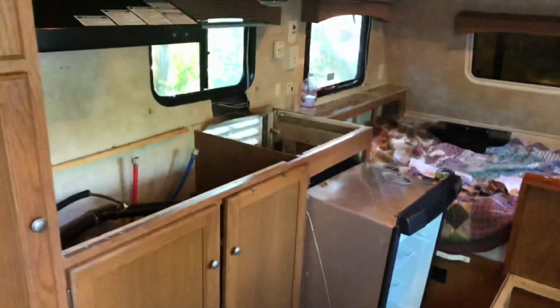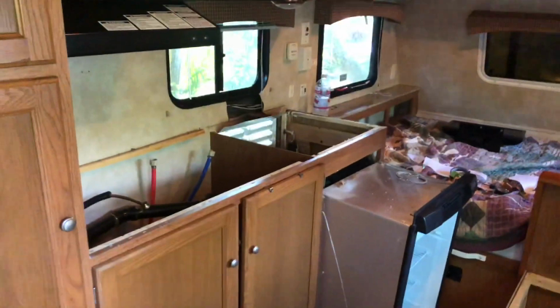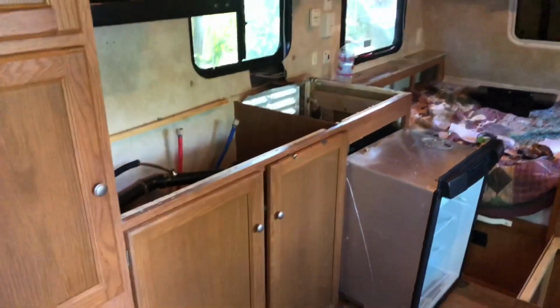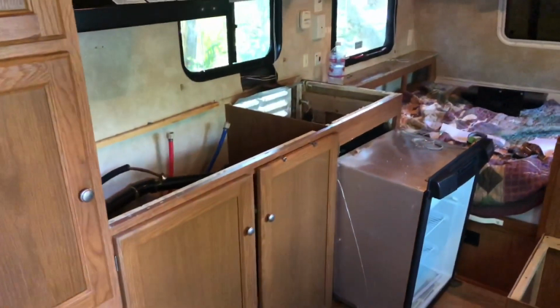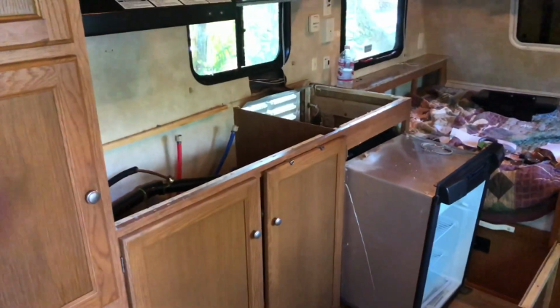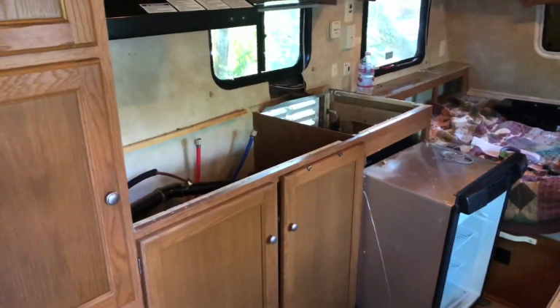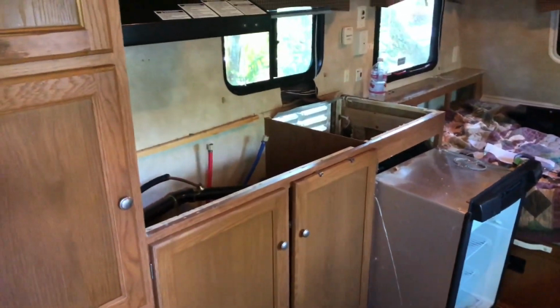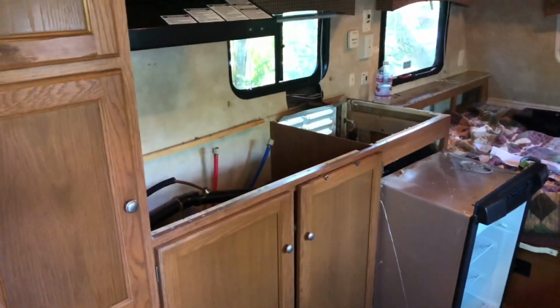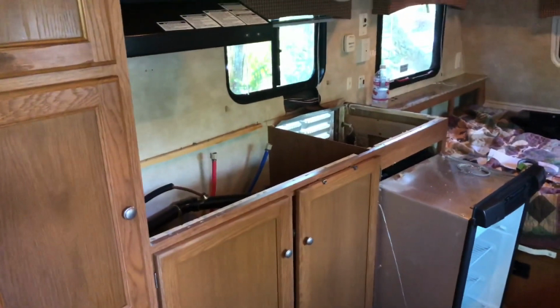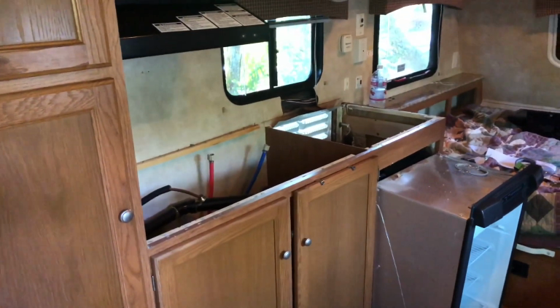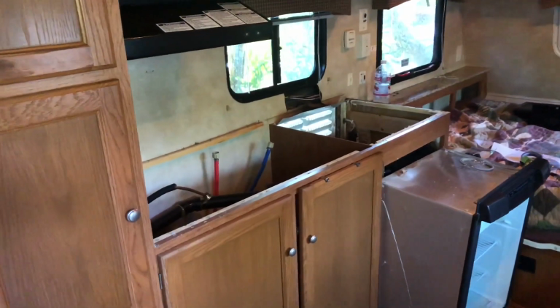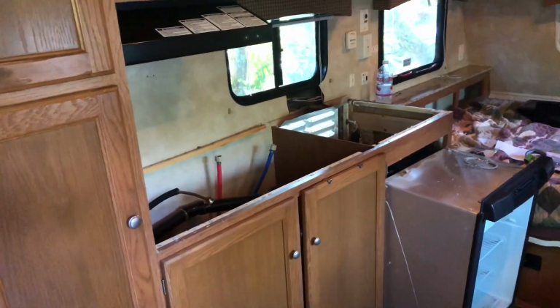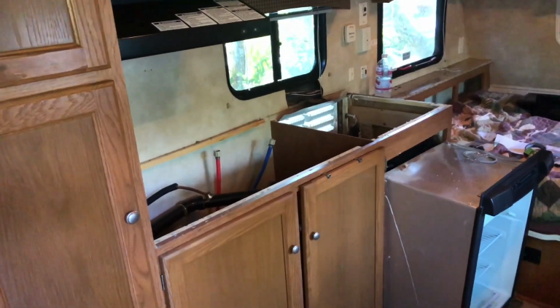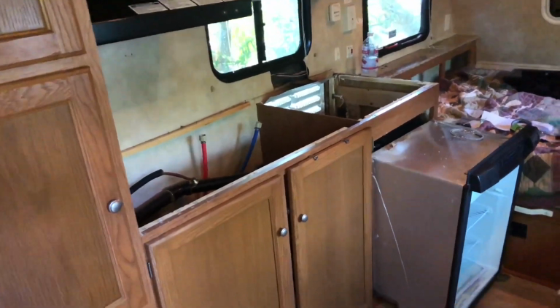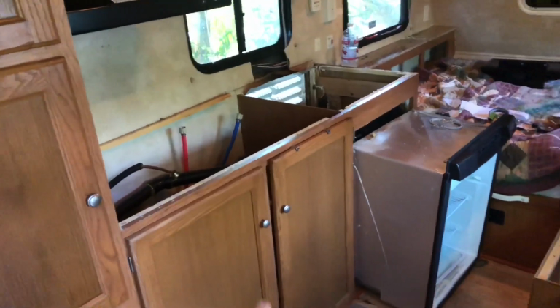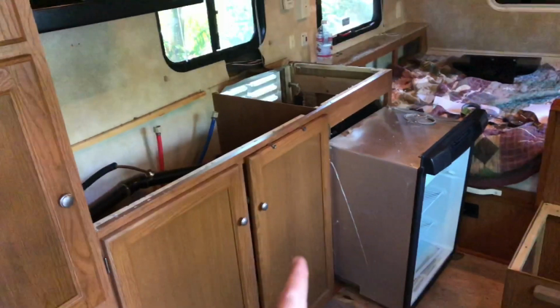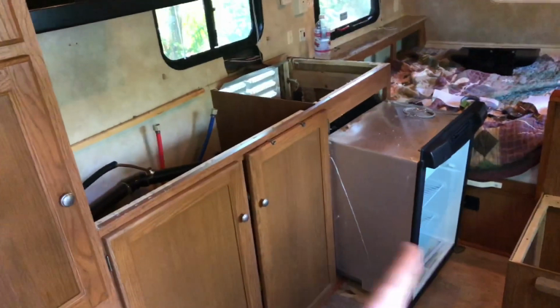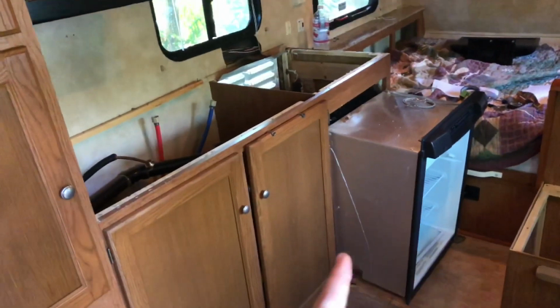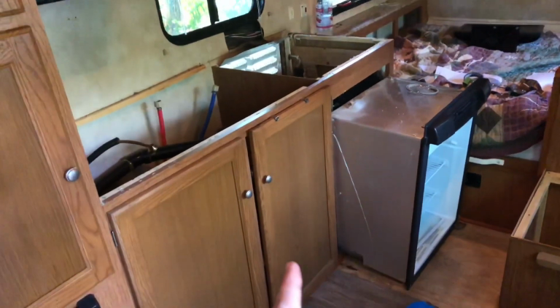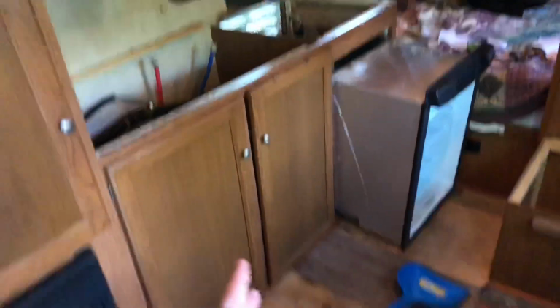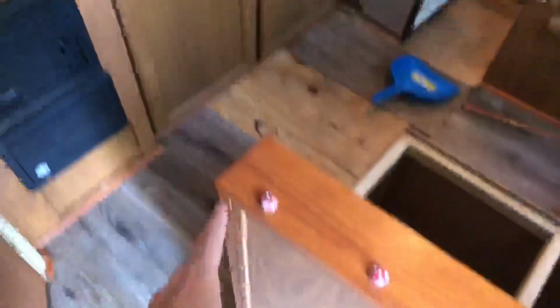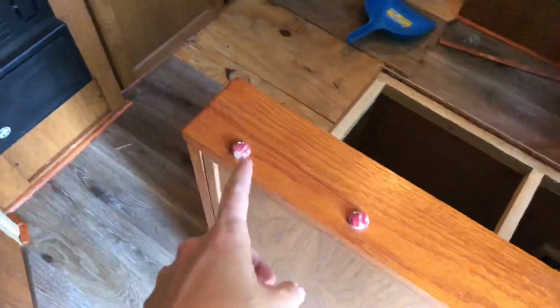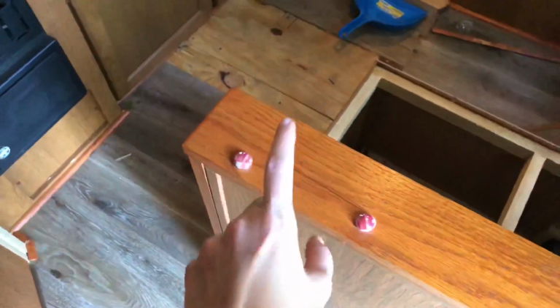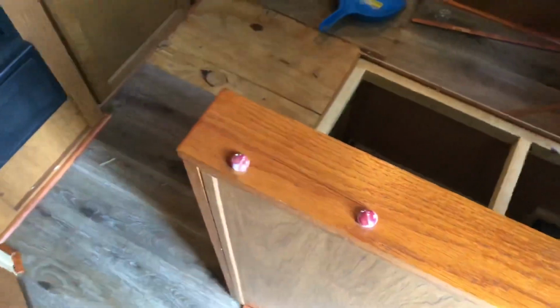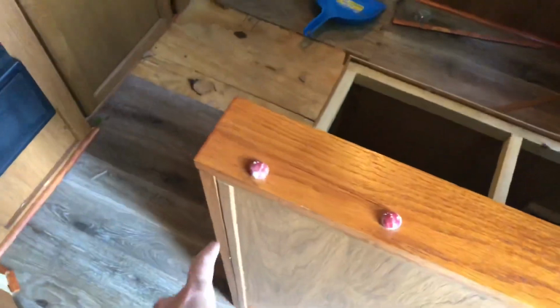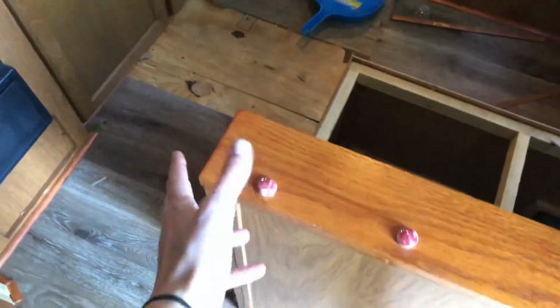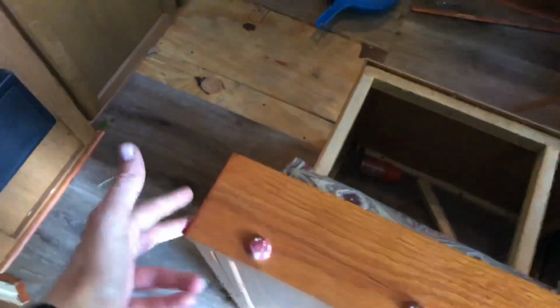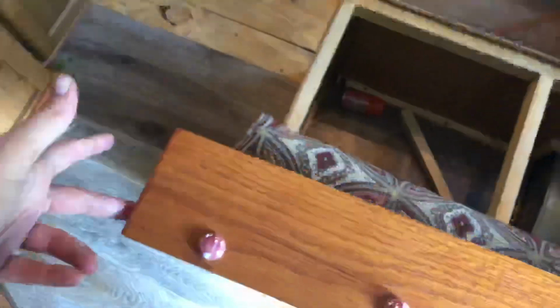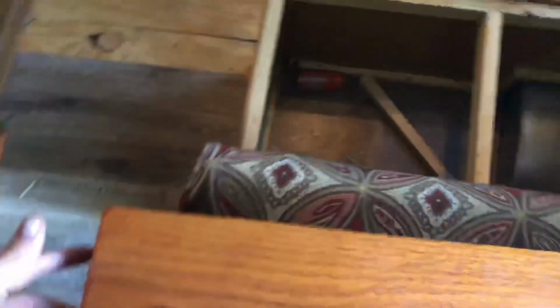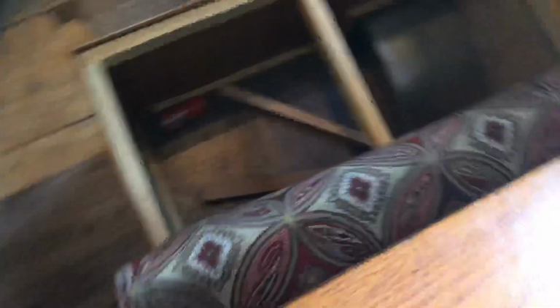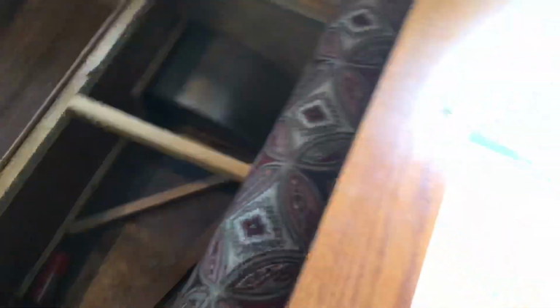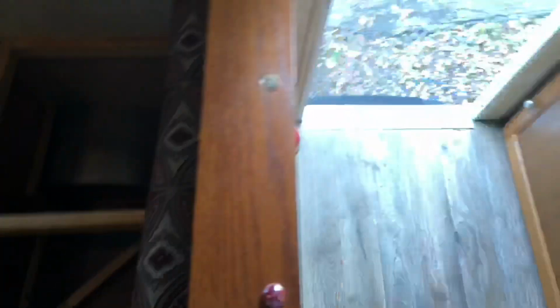And as you can see, we got the sink, the stove, countertop — we got all that out. And then we got the fridge pulled out, but we're probably going to have to move this, remove this to get it through.